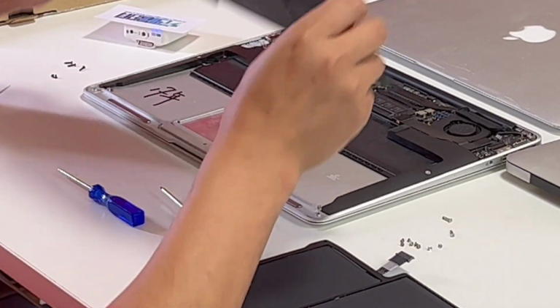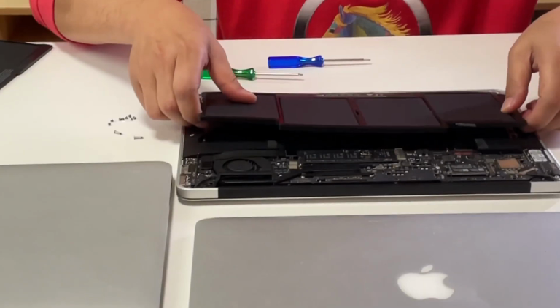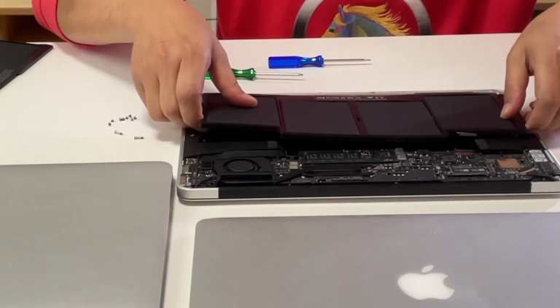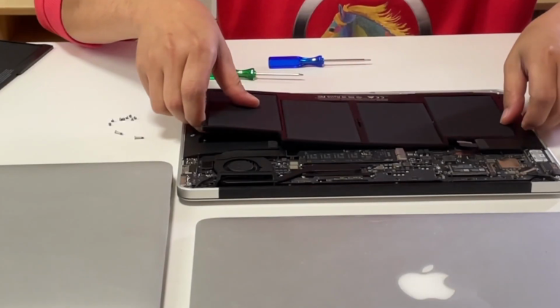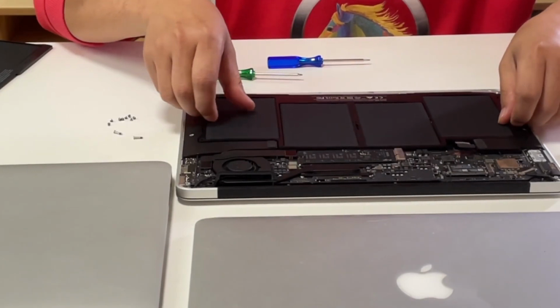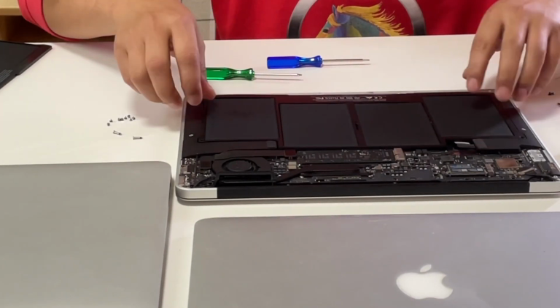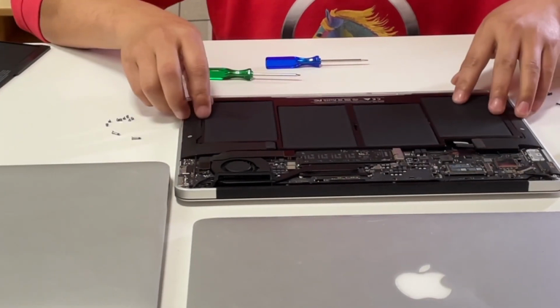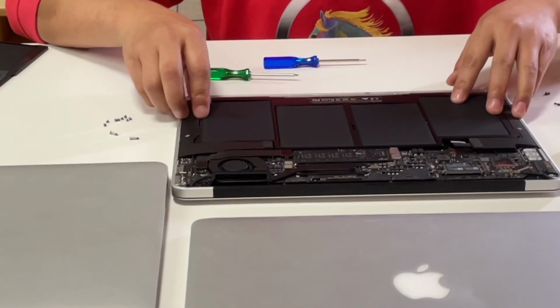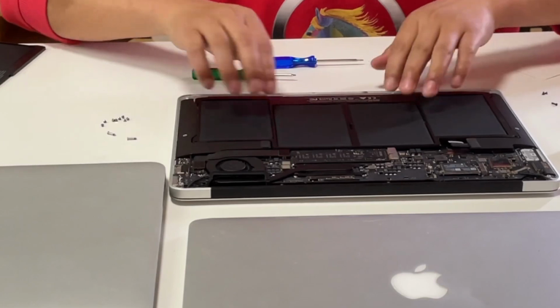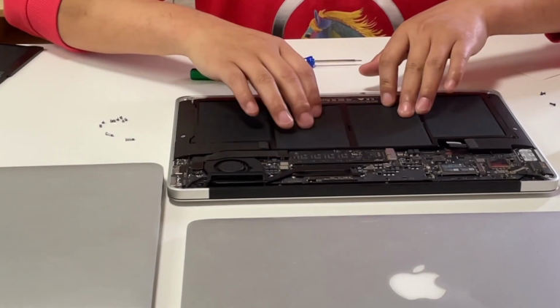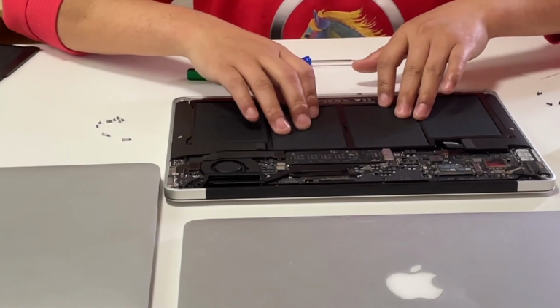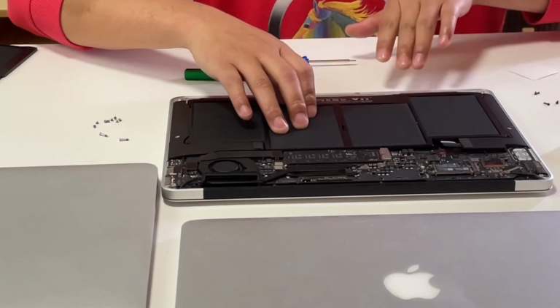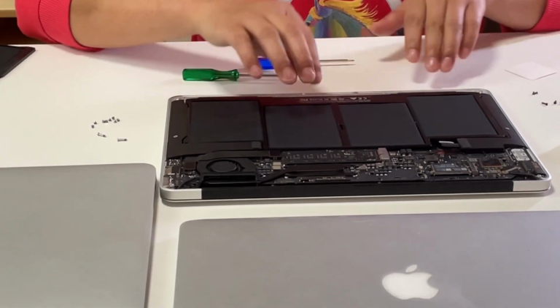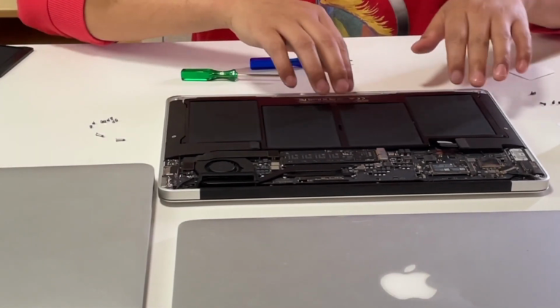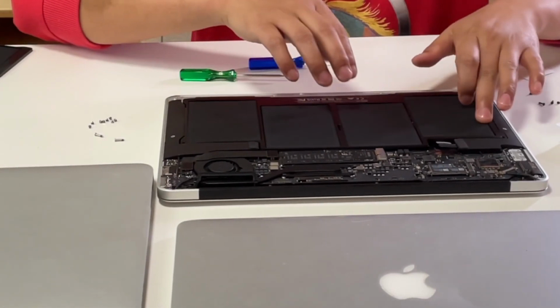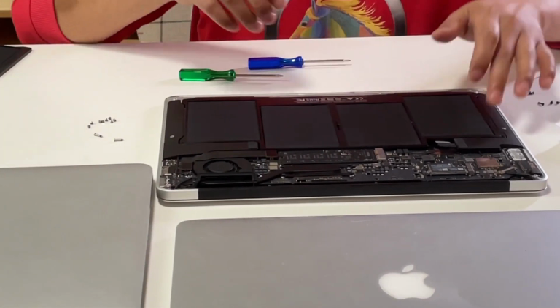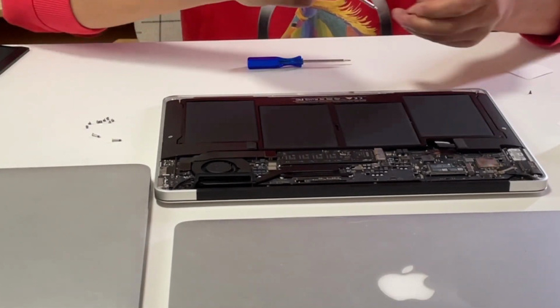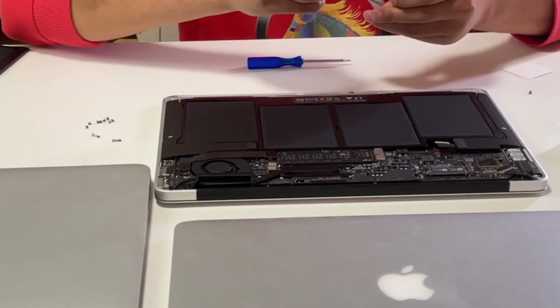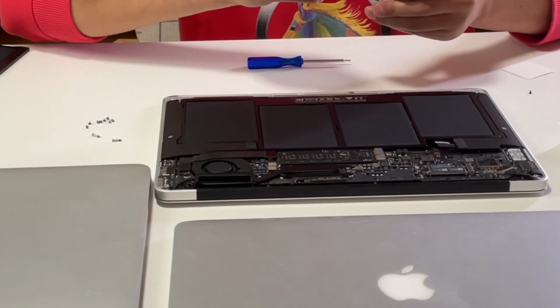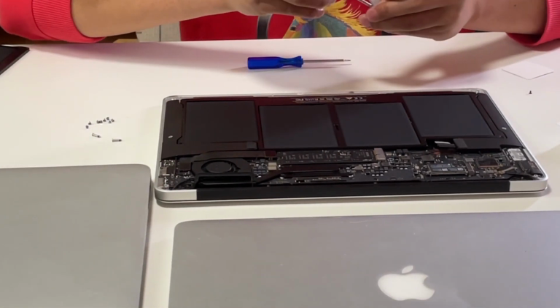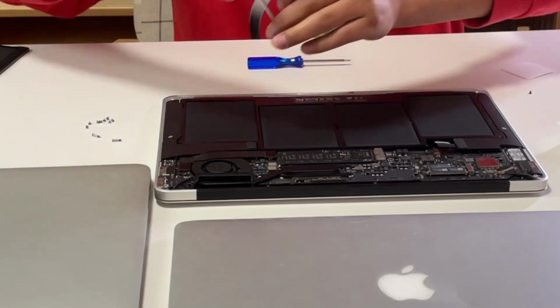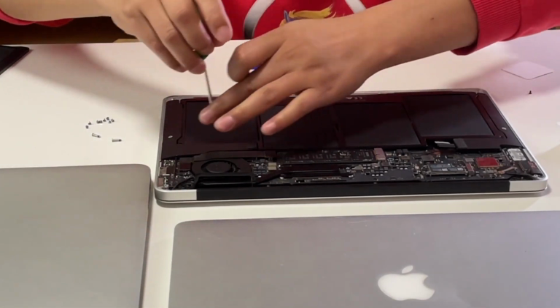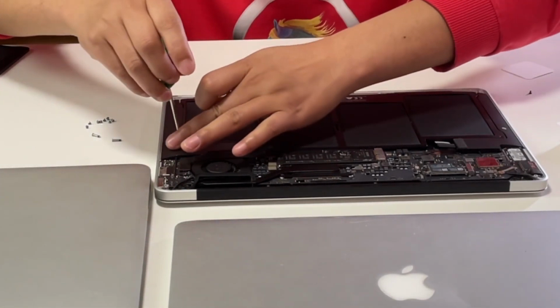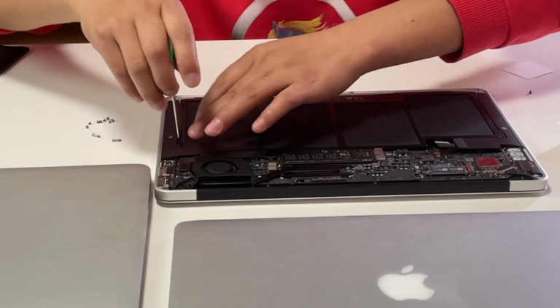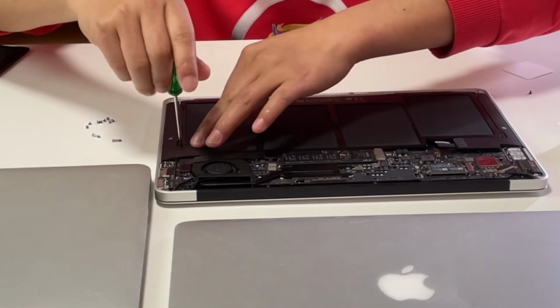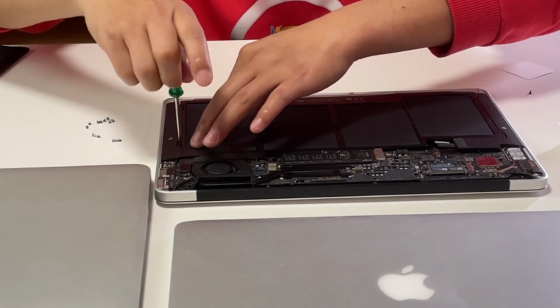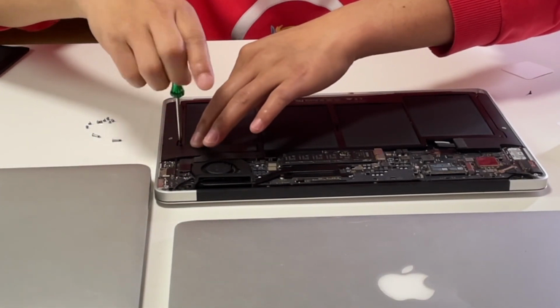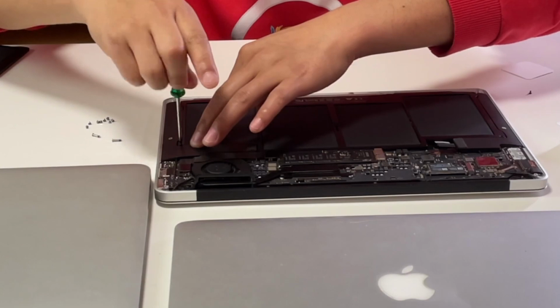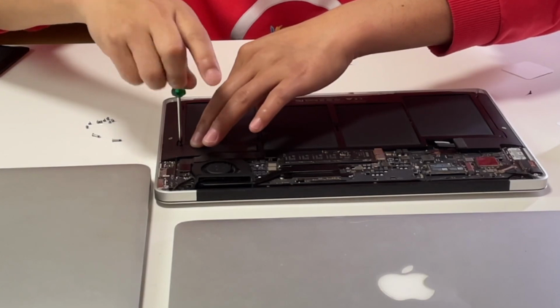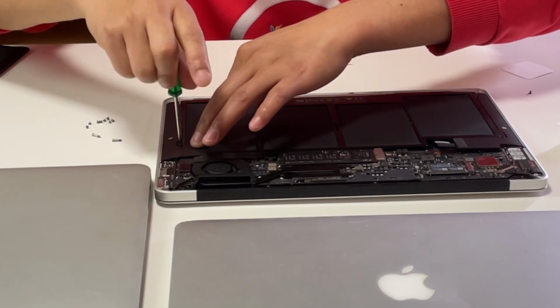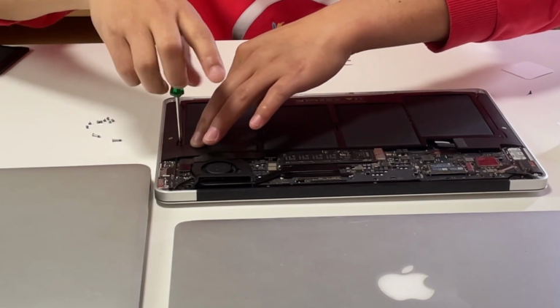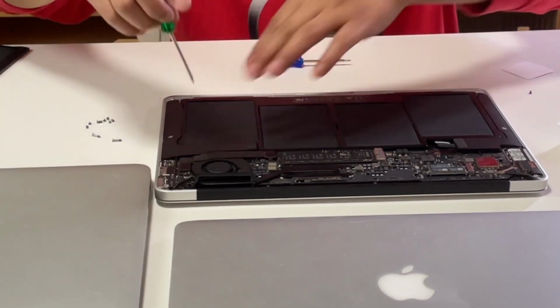Then place the new battery into the Mac. Now we can screw in all the screws, and make sure they're in the right place.